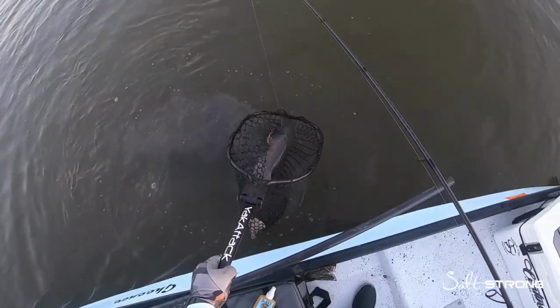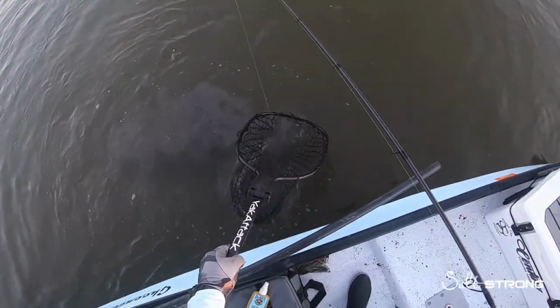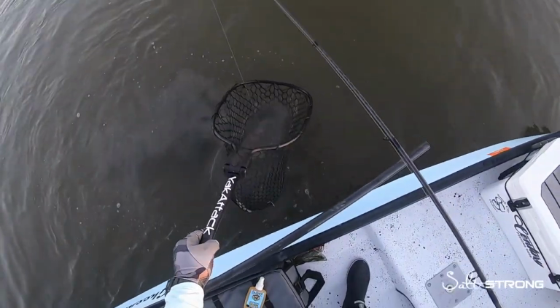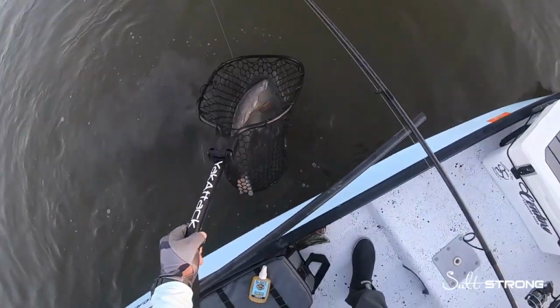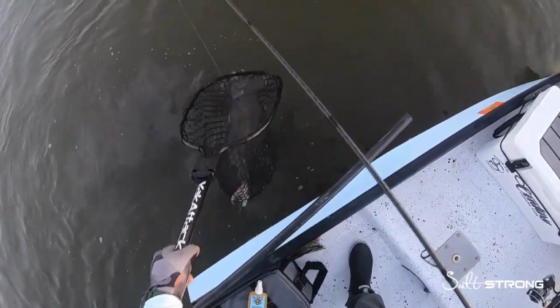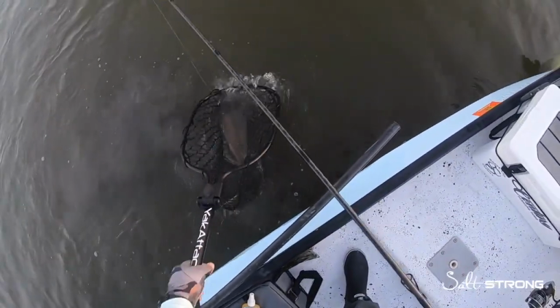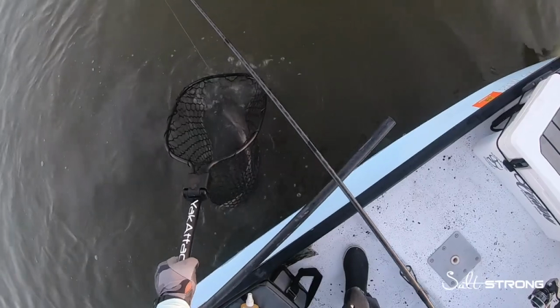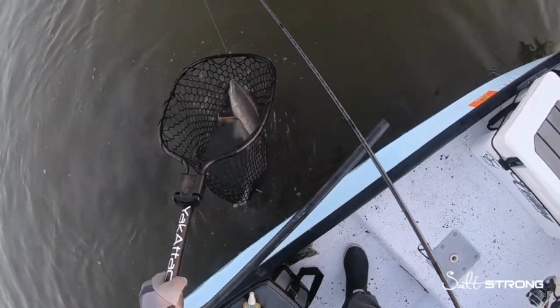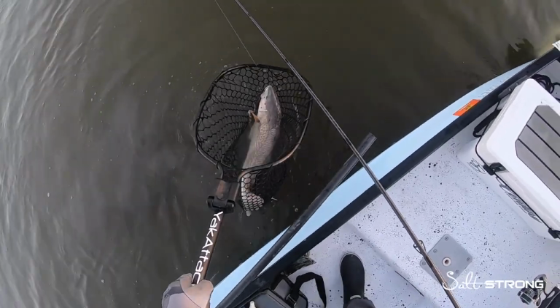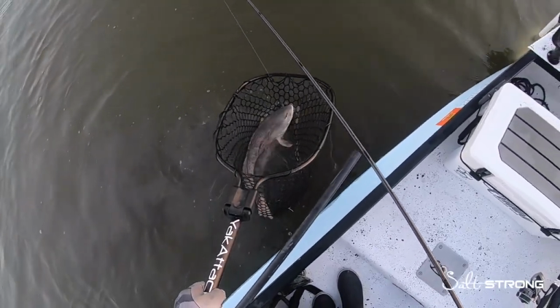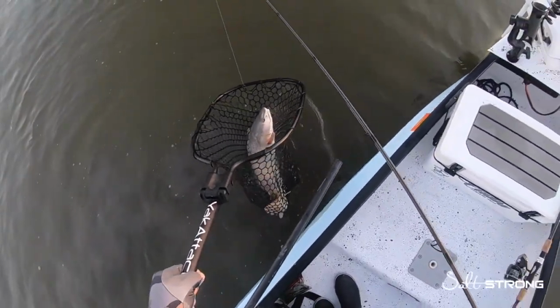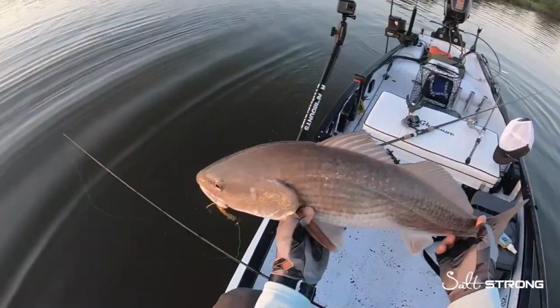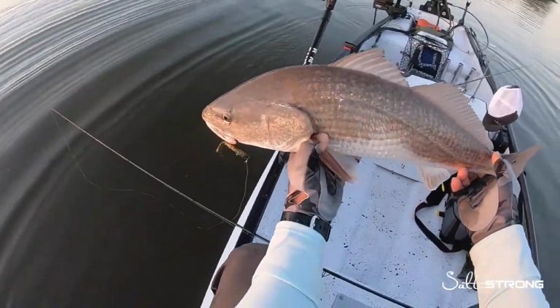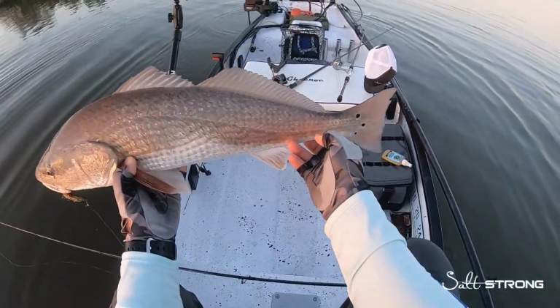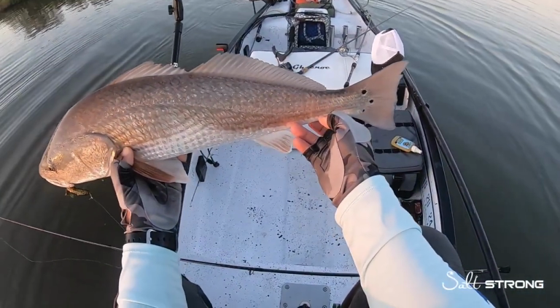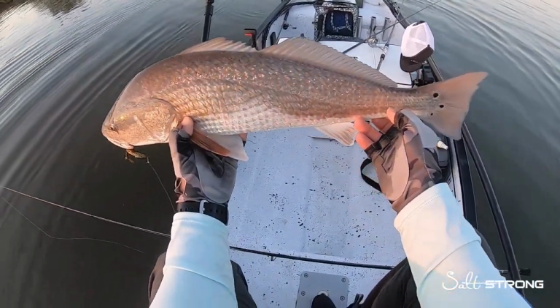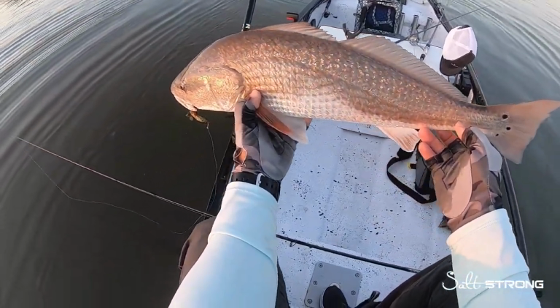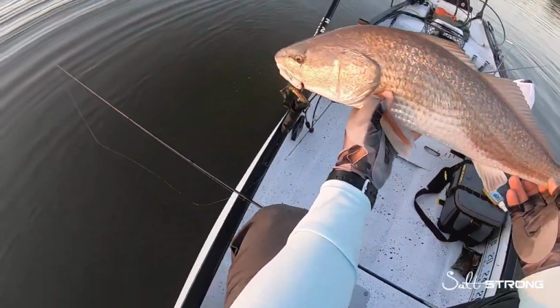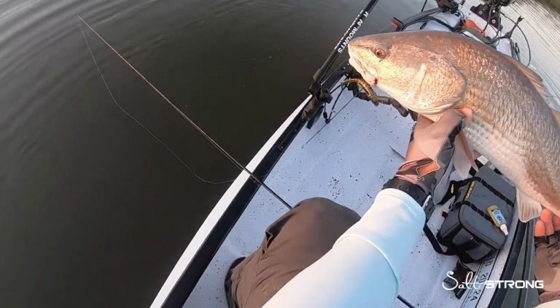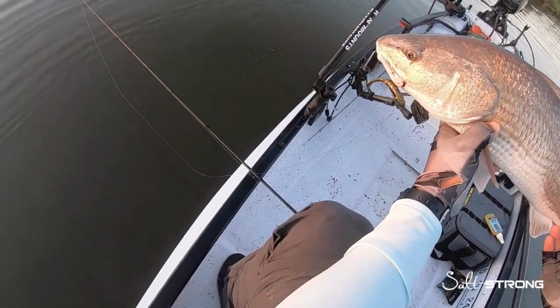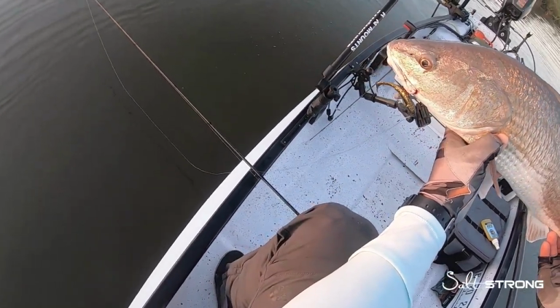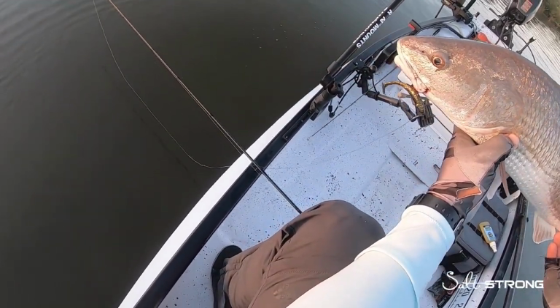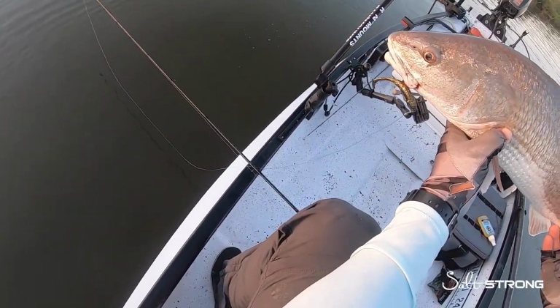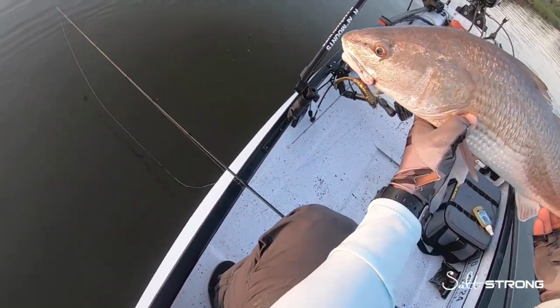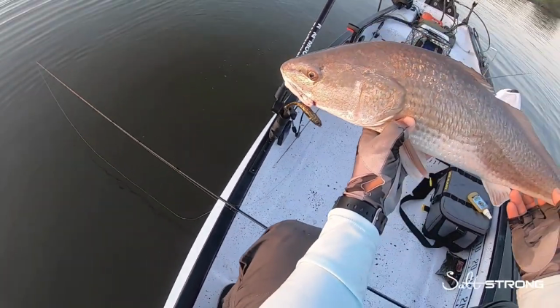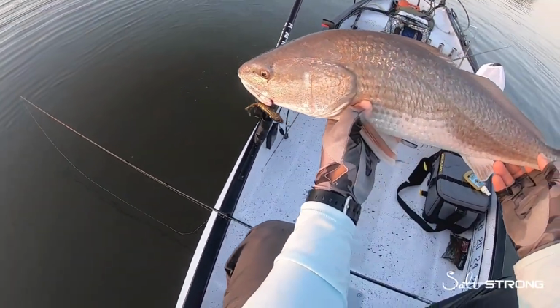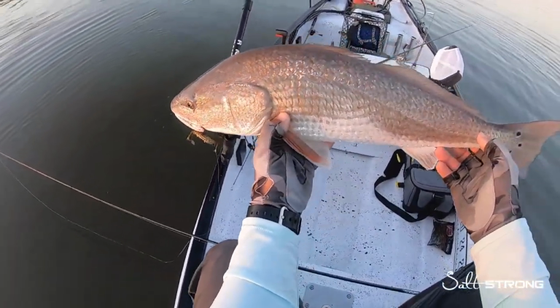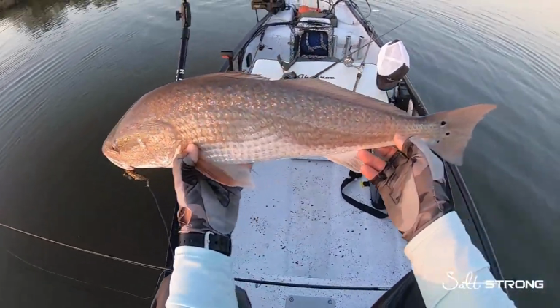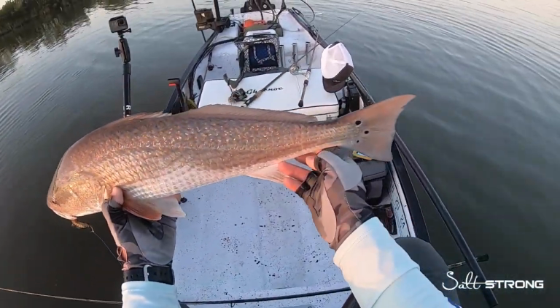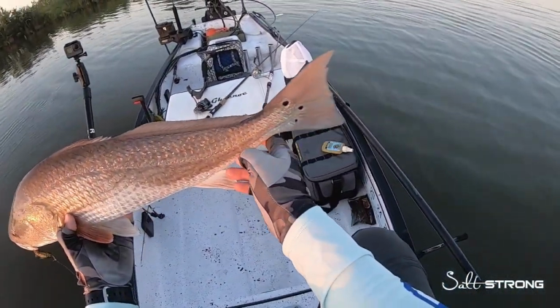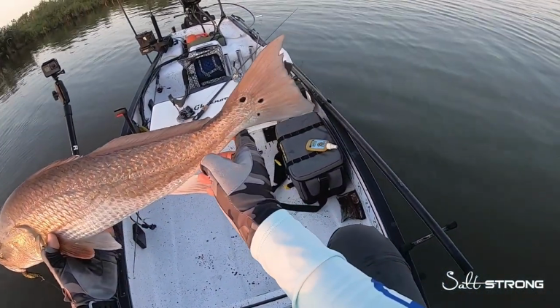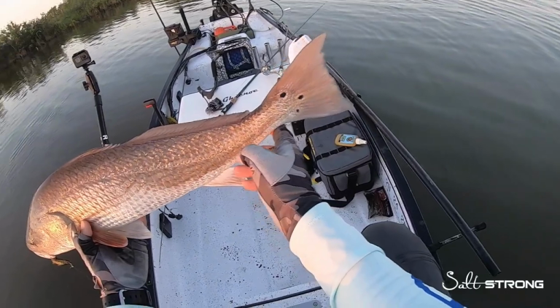Solid red. Got them on the Gold Digger. Solid redfish. Gold Digger paddle tail, weedless hook.